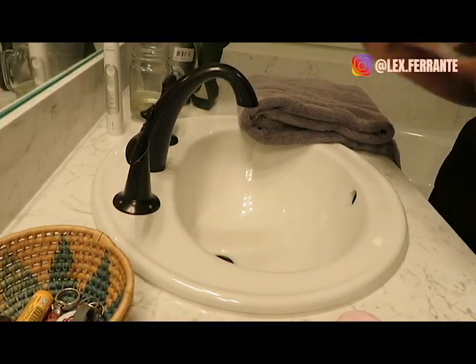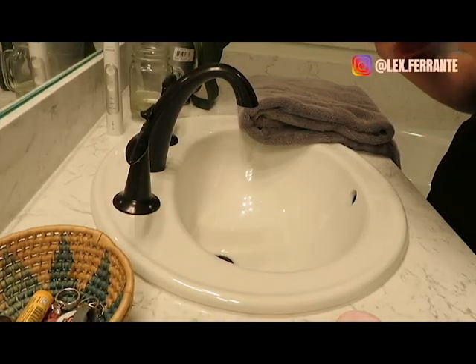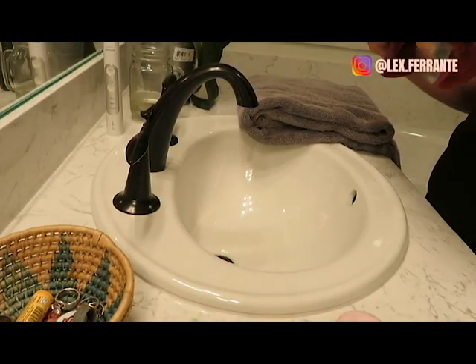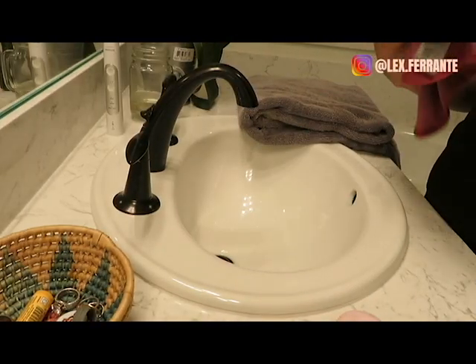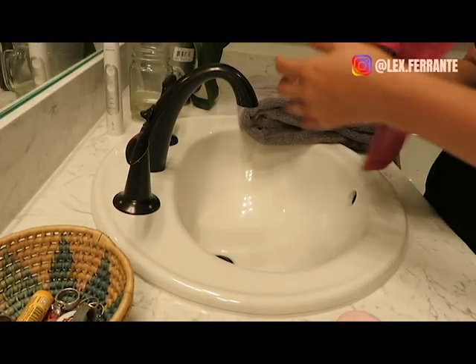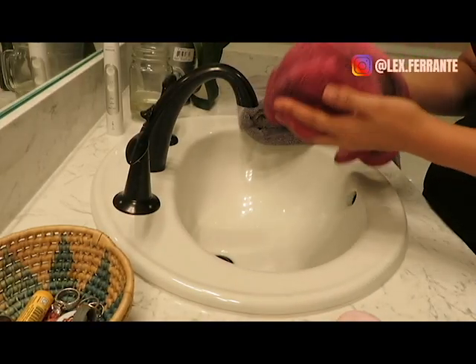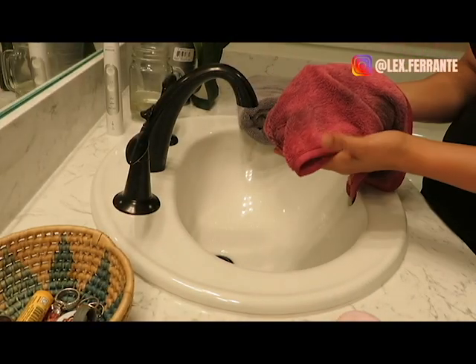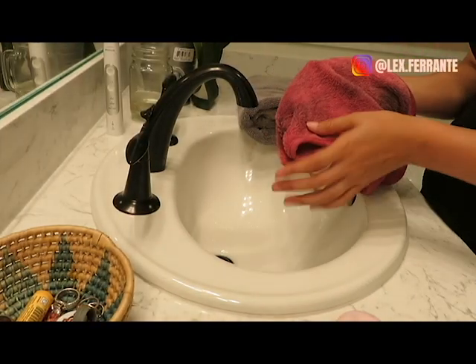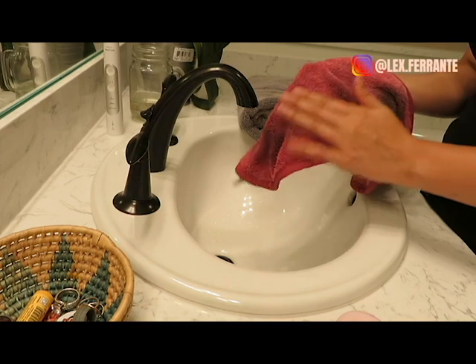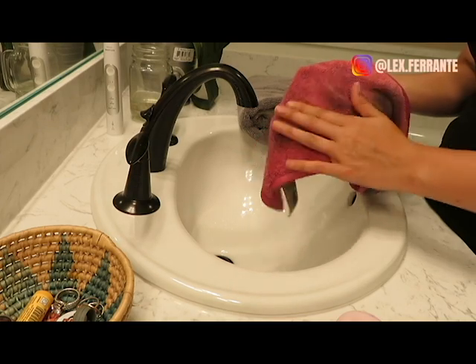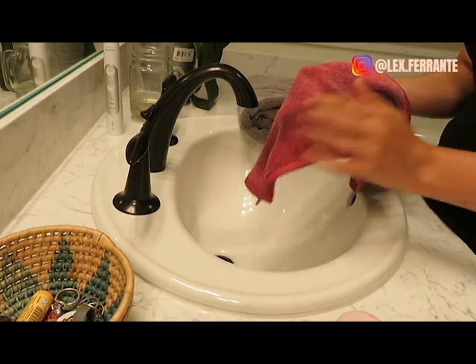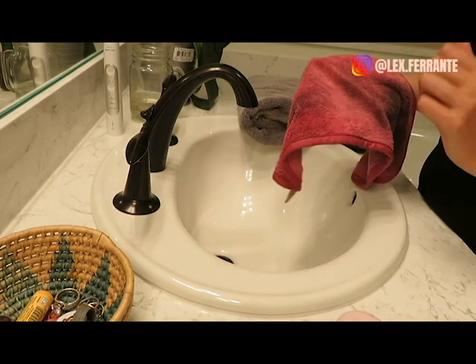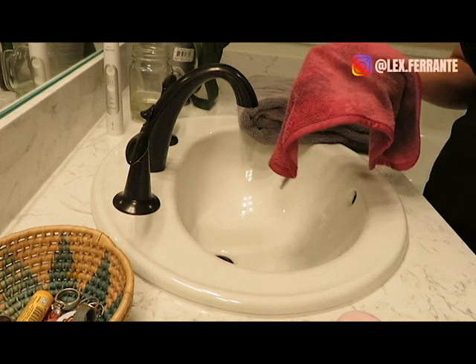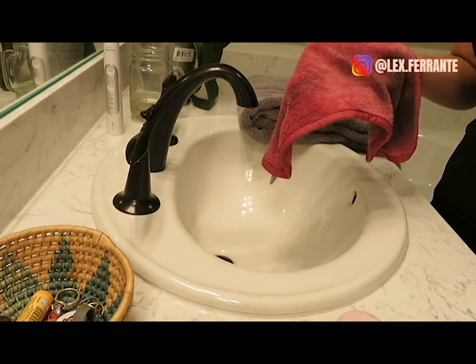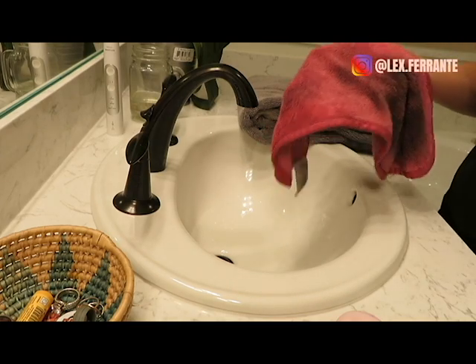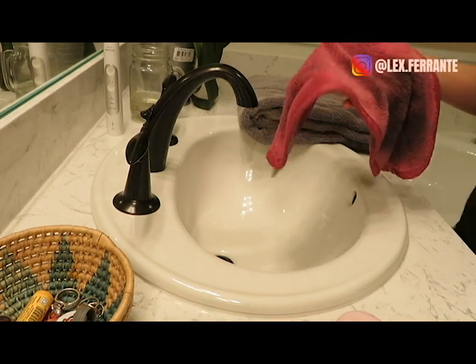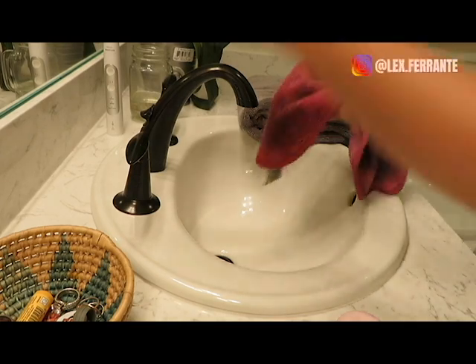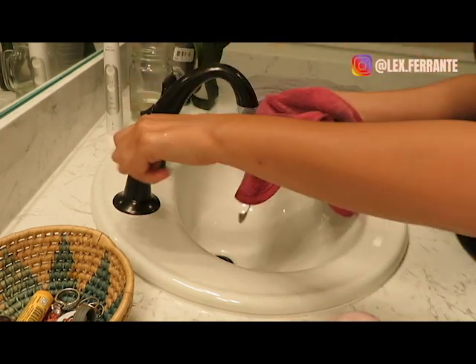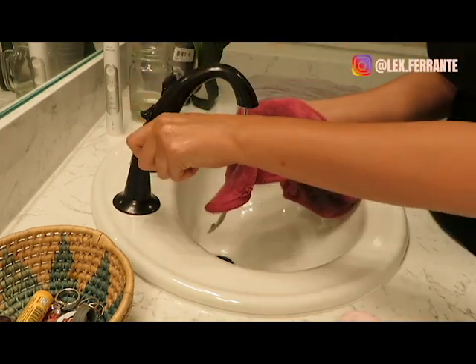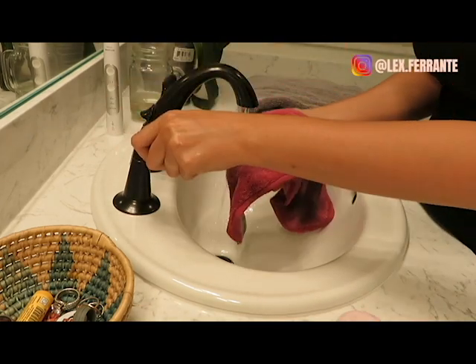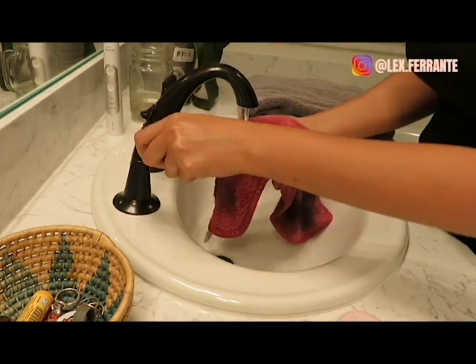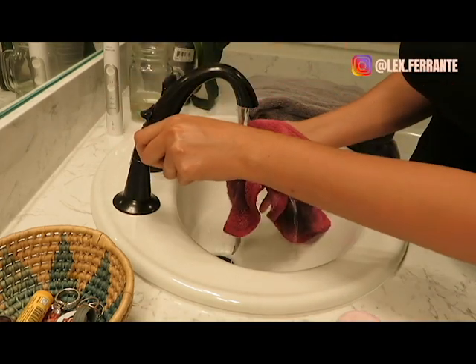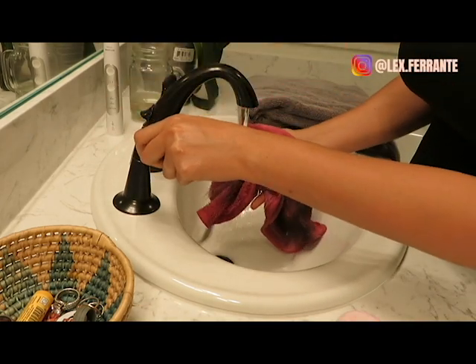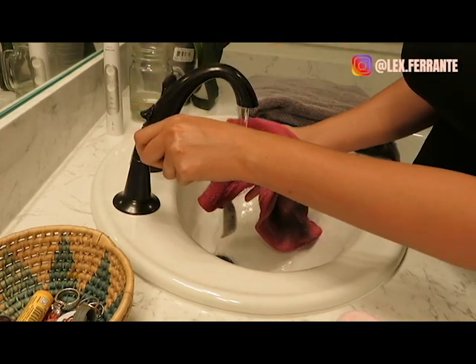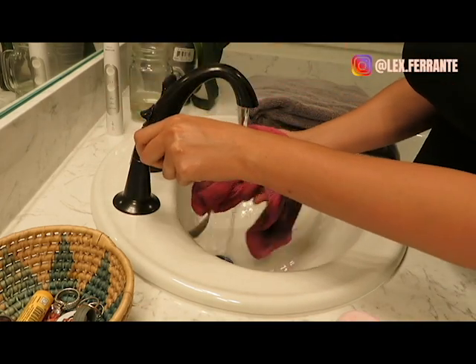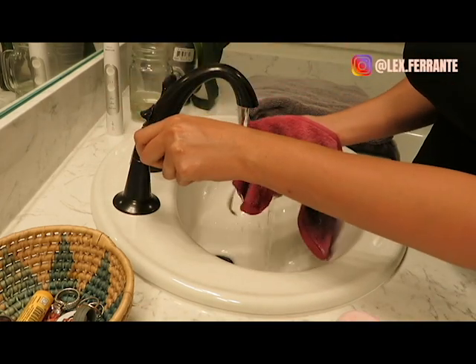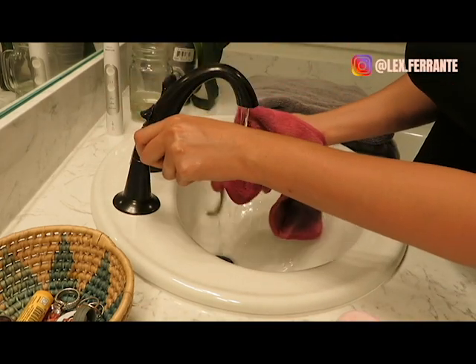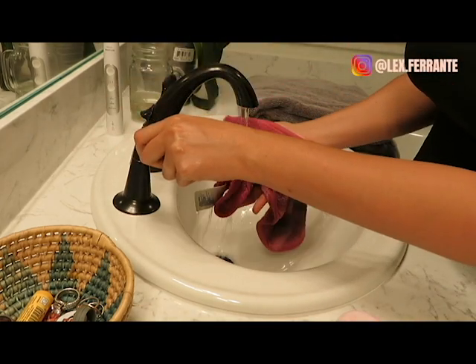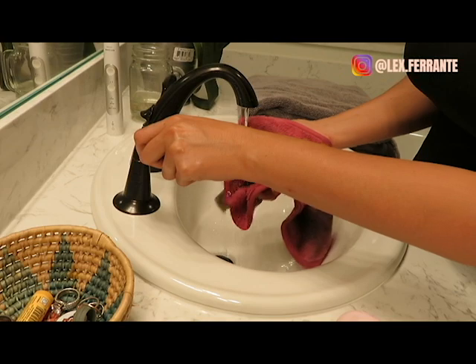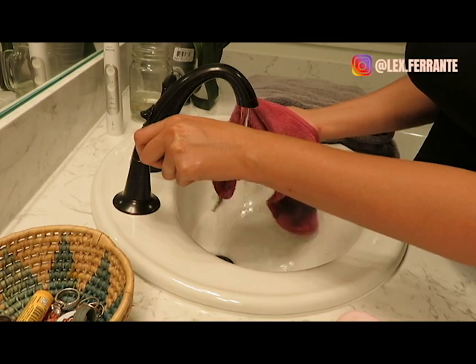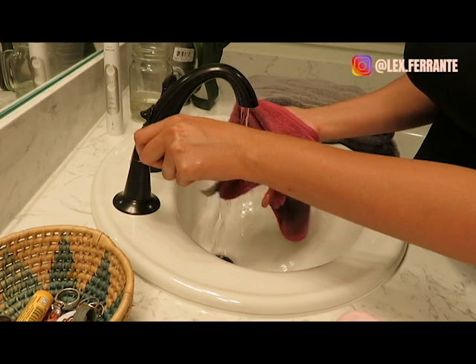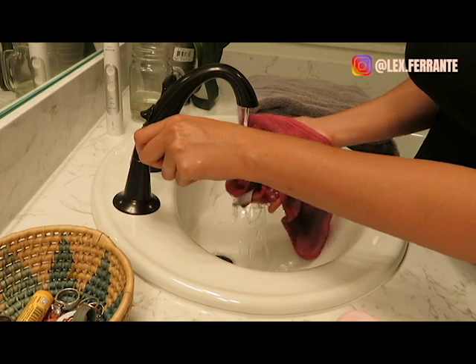I also forgot to mention — I use a makeup eraser cloth, which is a microfiber cloth, dampened with water to remove my eye makeup first before cleansing.